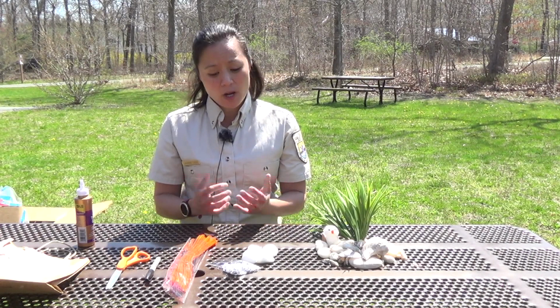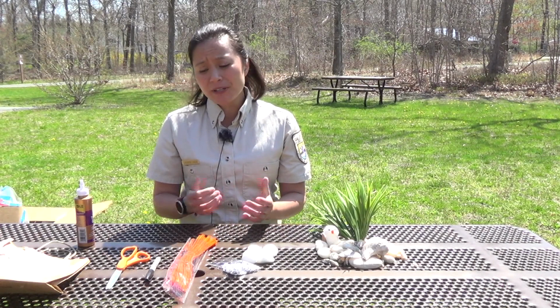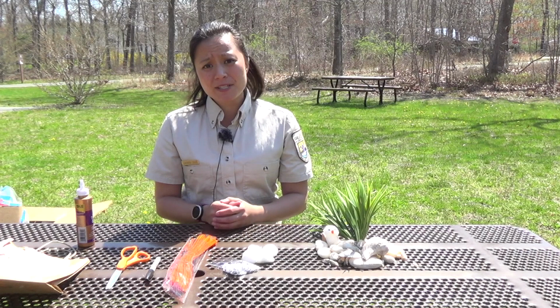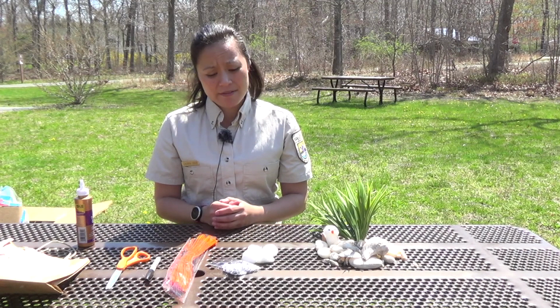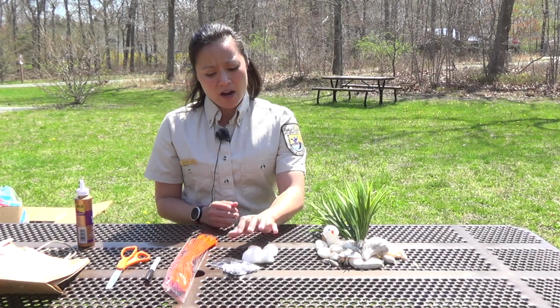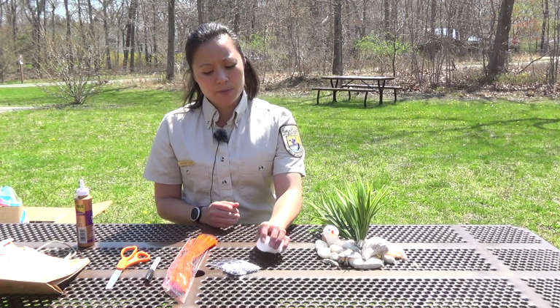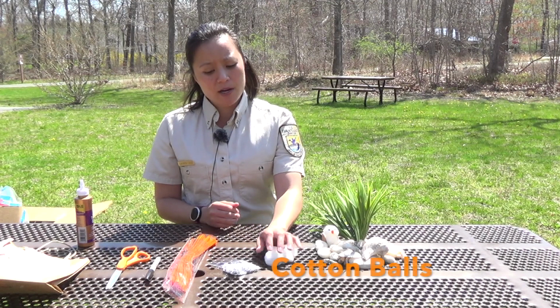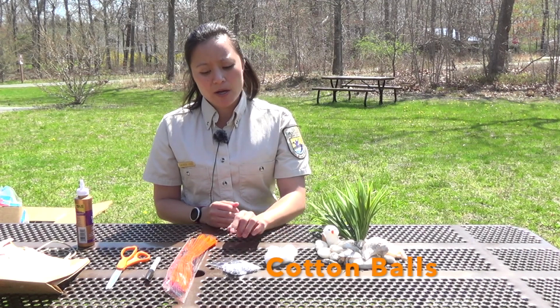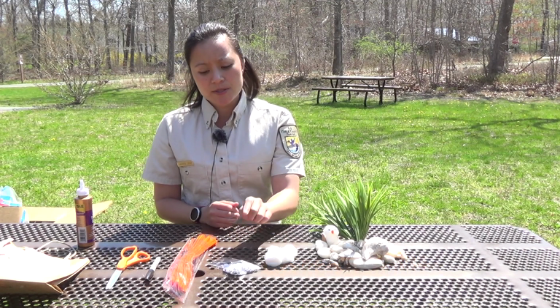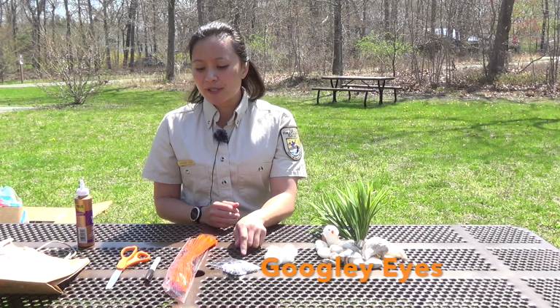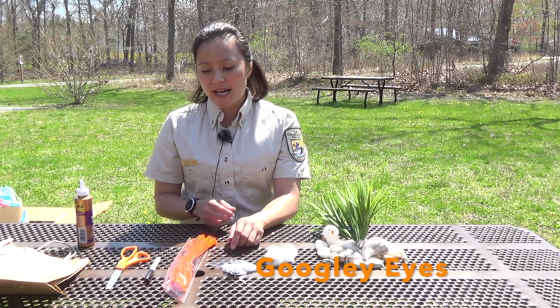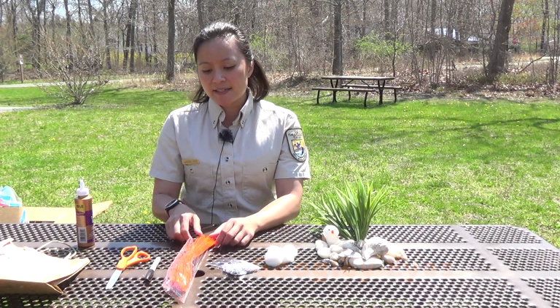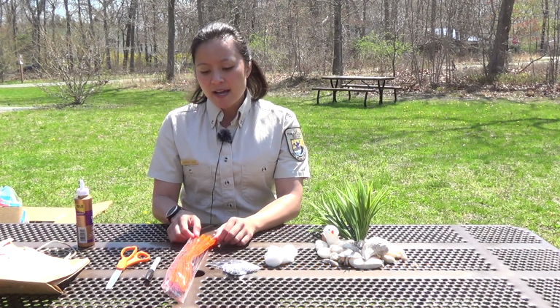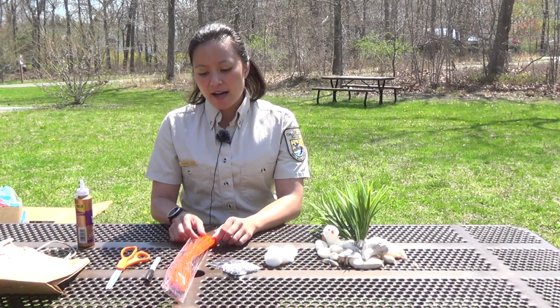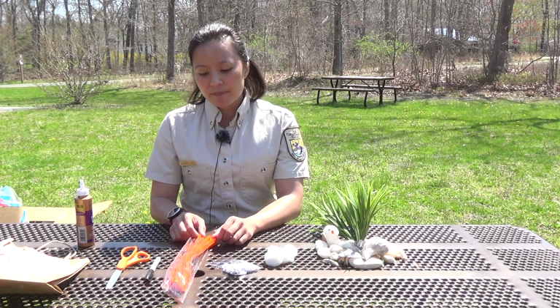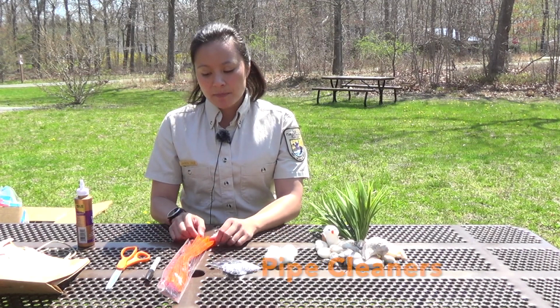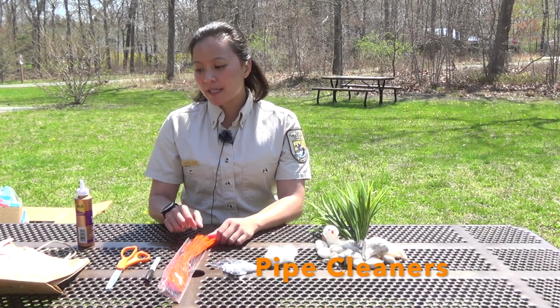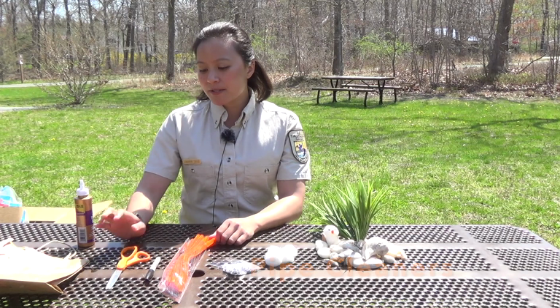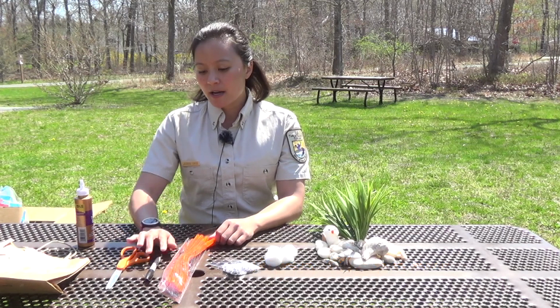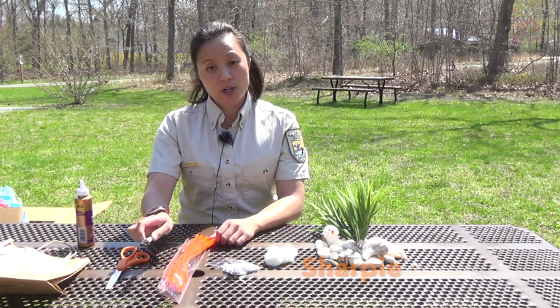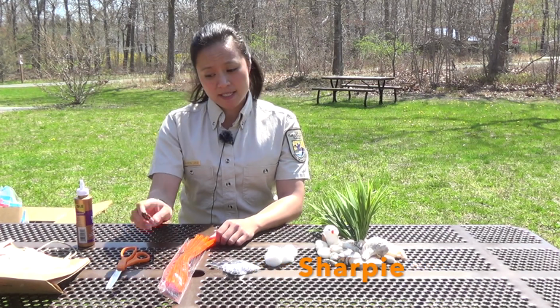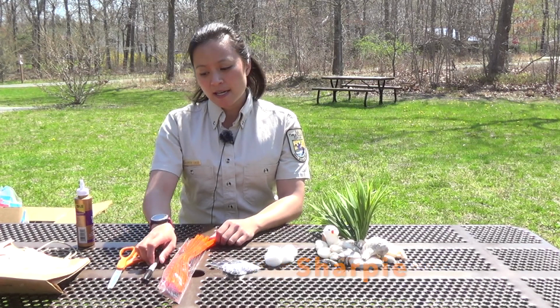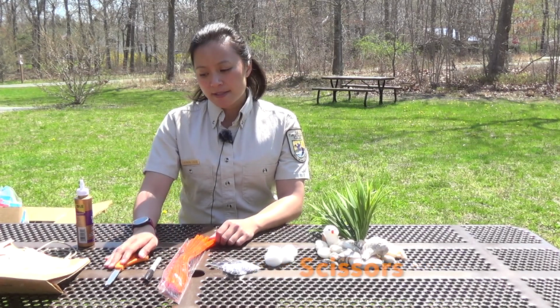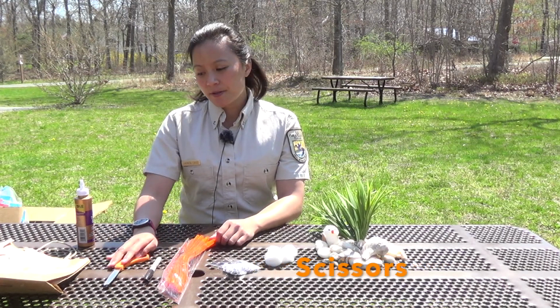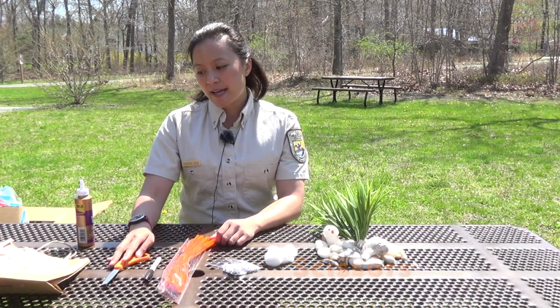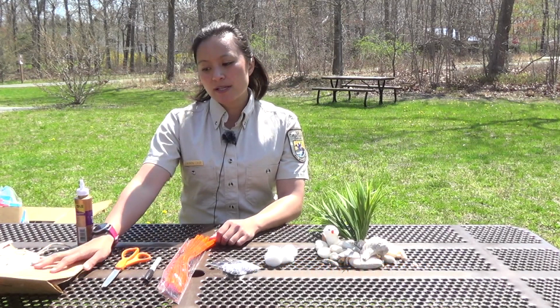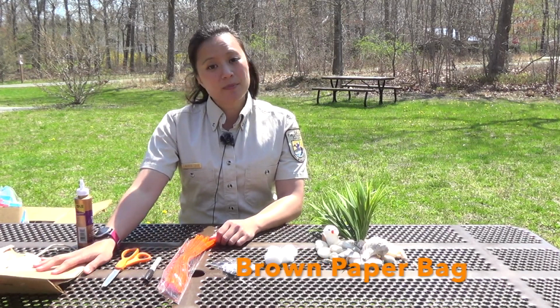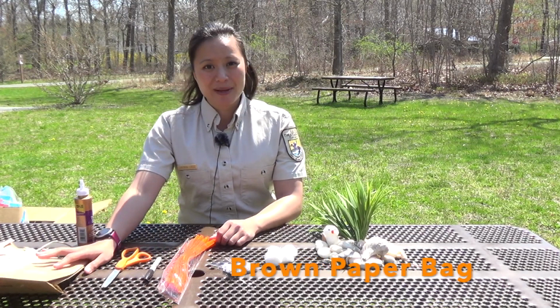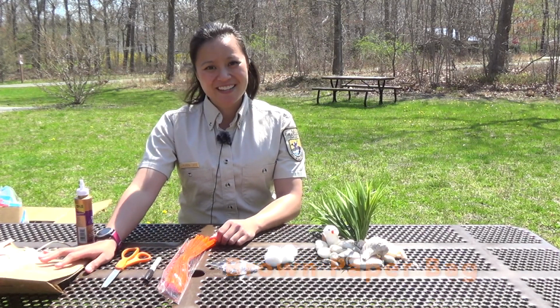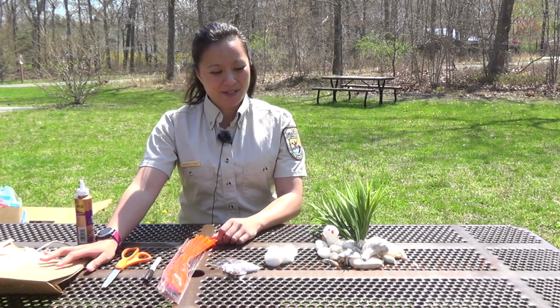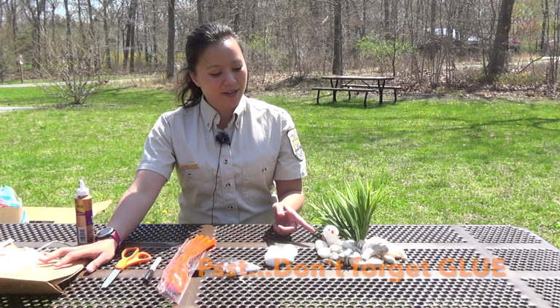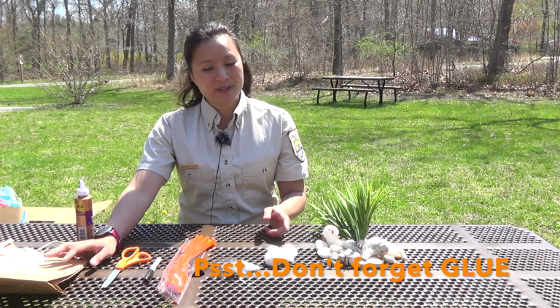All you need for this craft are a couple of cotton balls, googly eyes, pipe cleaners, a sharpie, scissors, as well as a brown paper bag — just so you can cut out the wings.